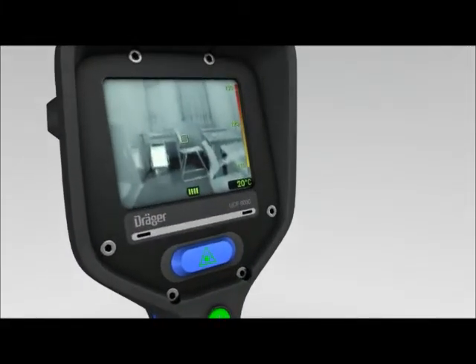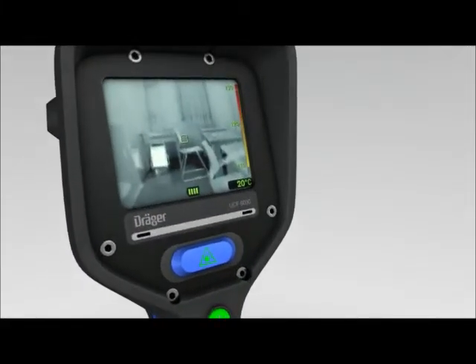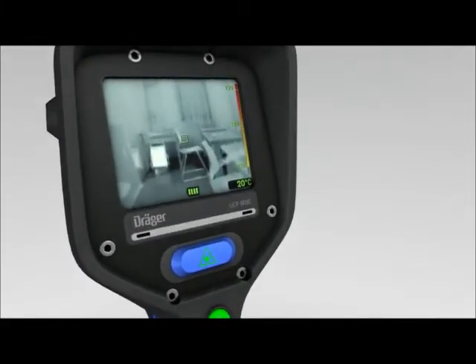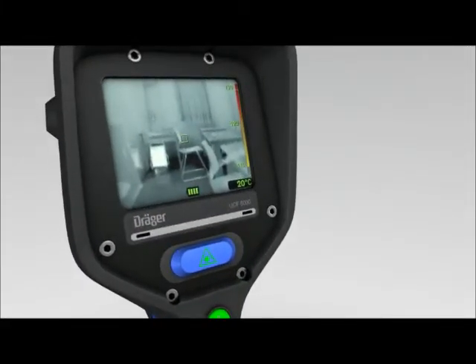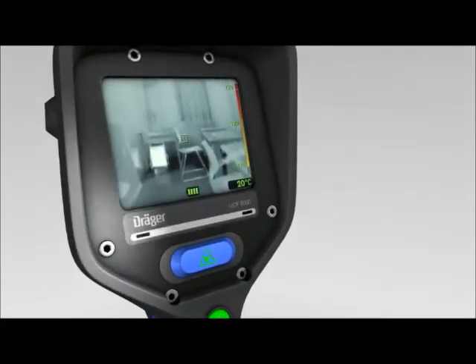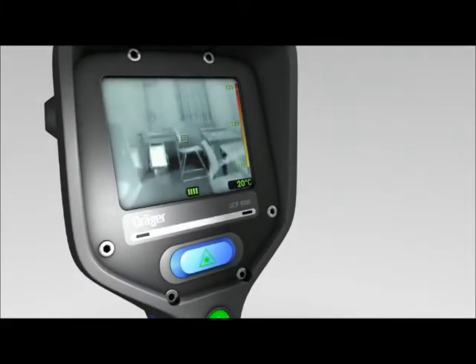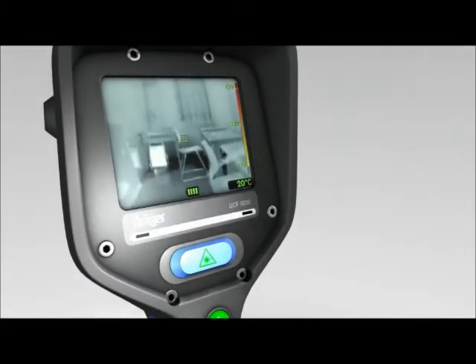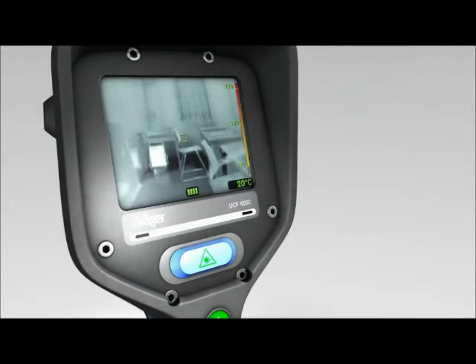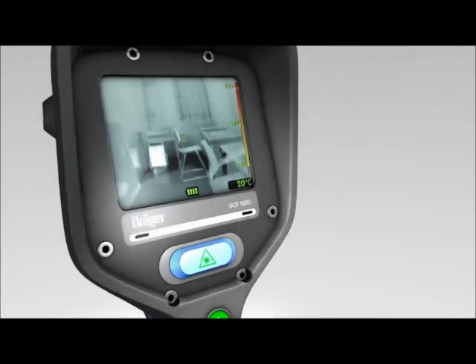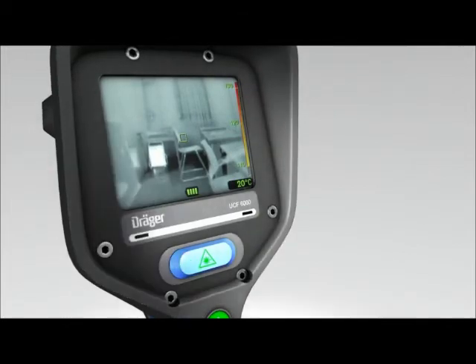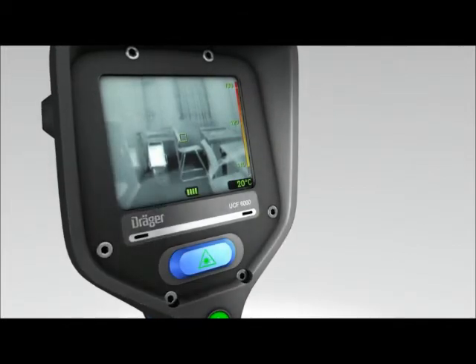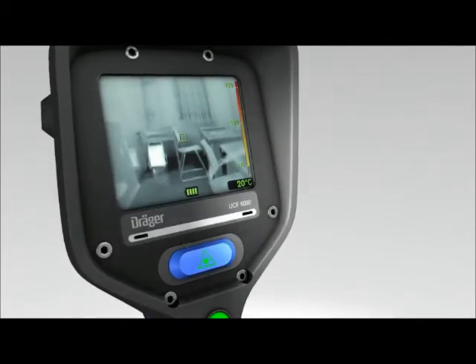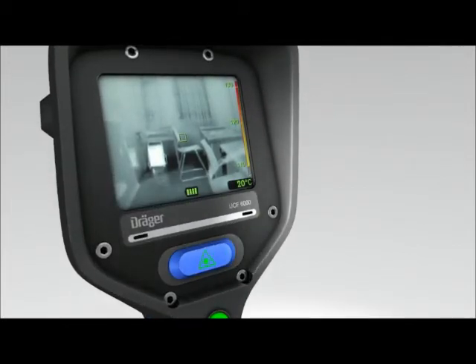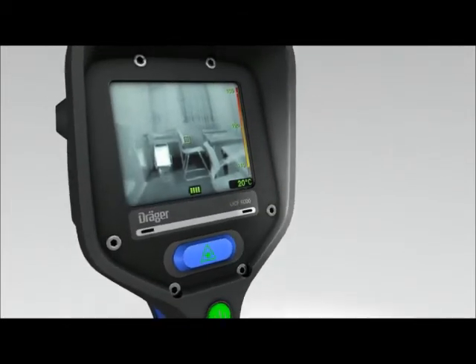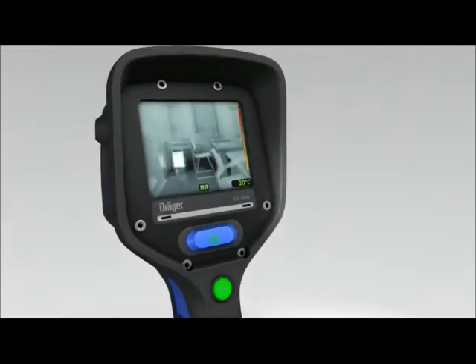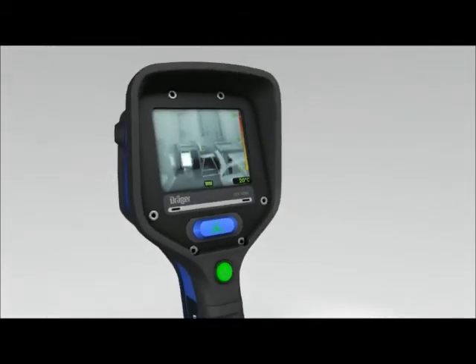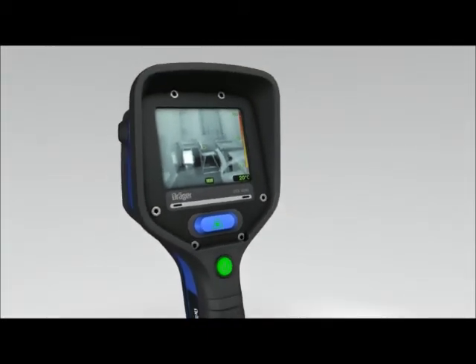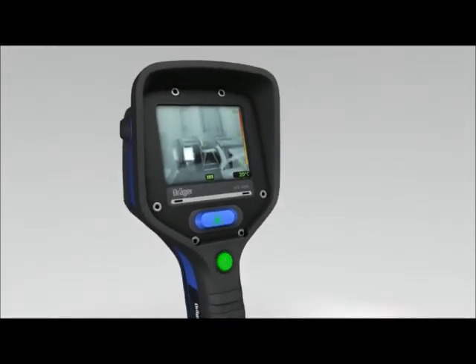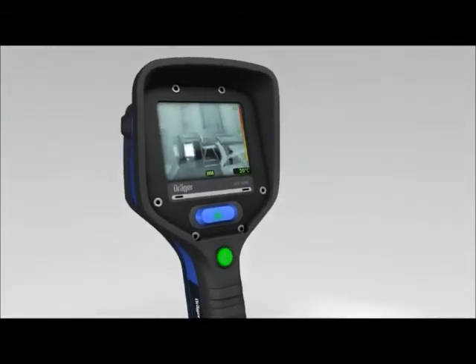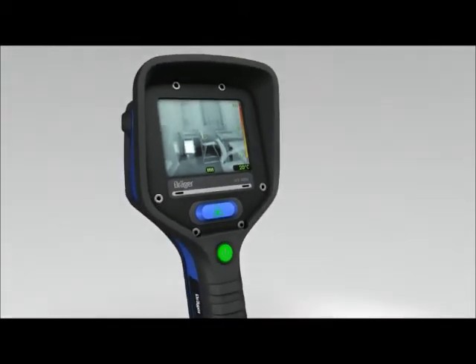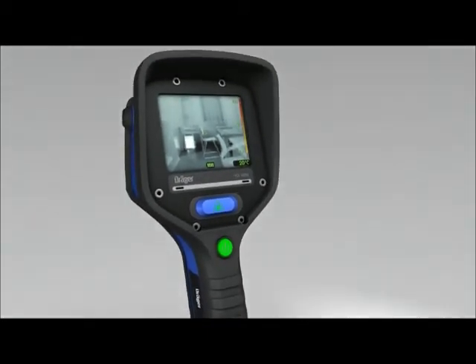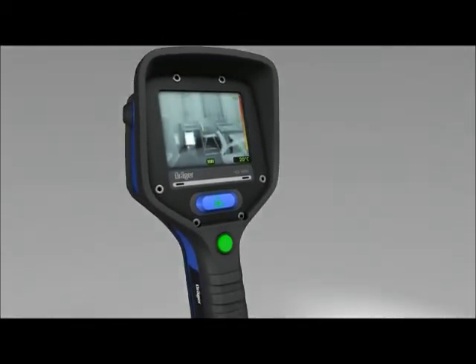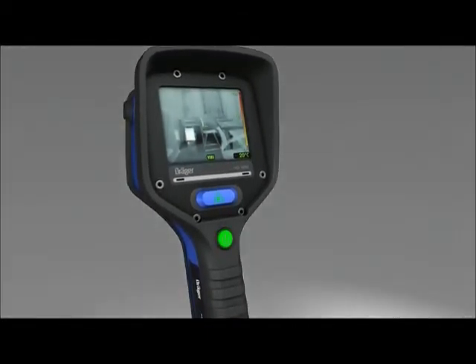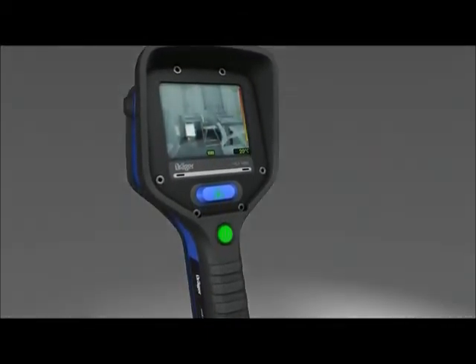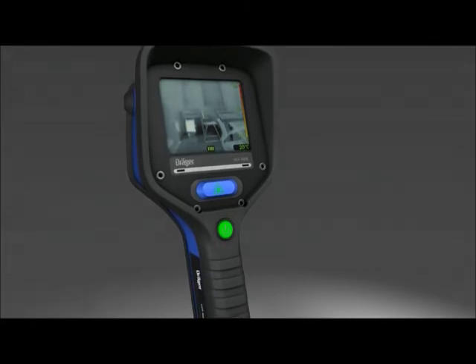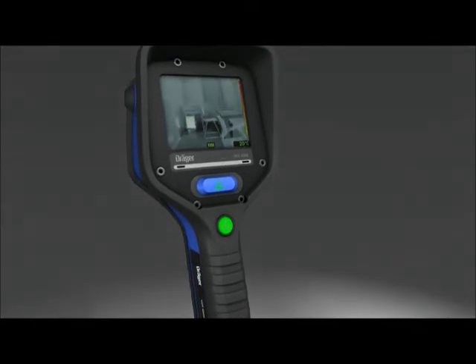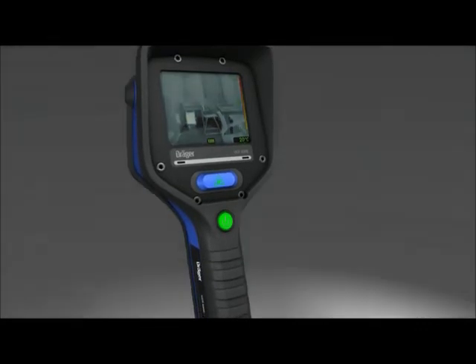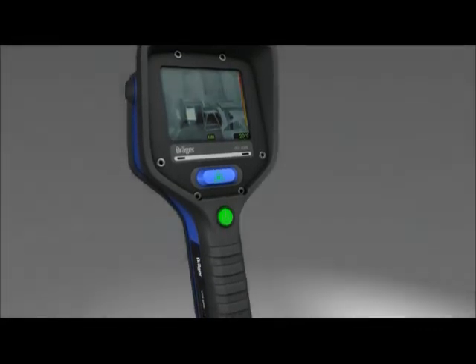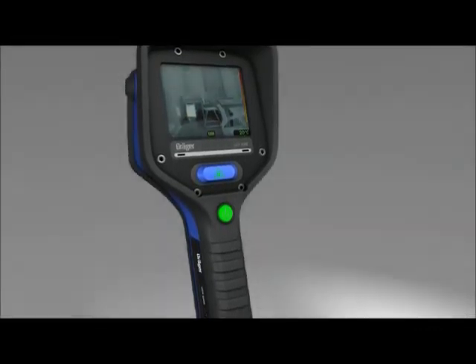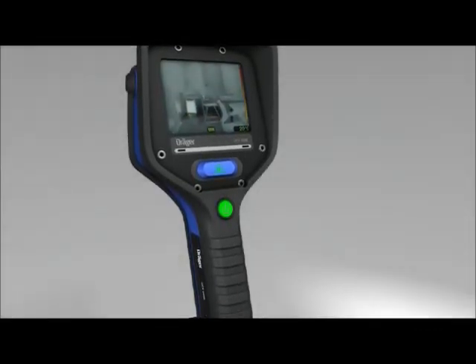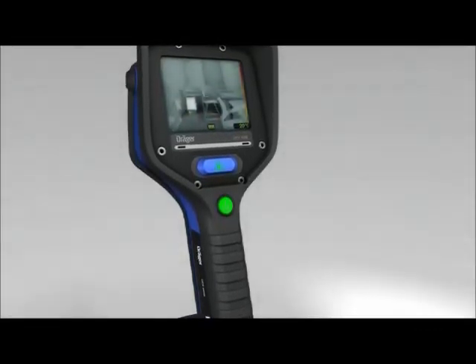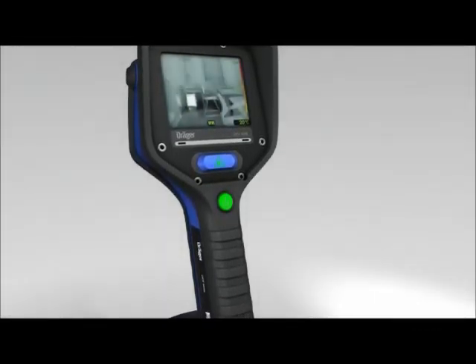The brightness sensor continuously measures the ambient light the camera is exposed to and brightens or darkens the display as needed. This means users always have a perfect view.